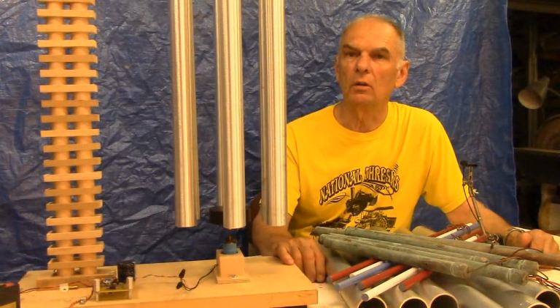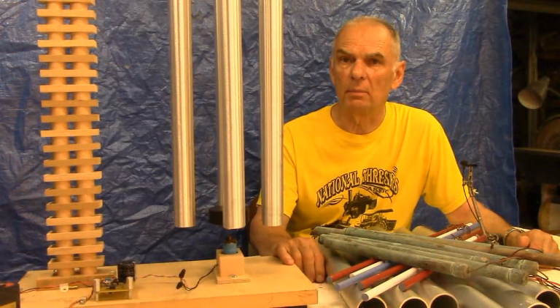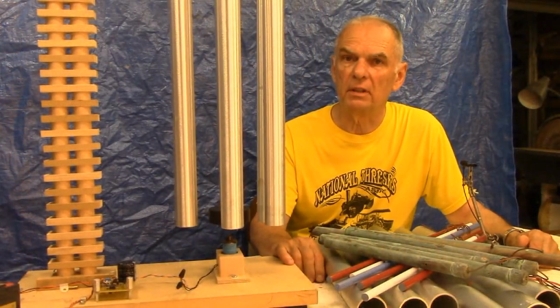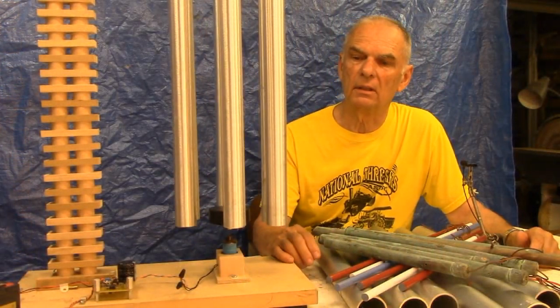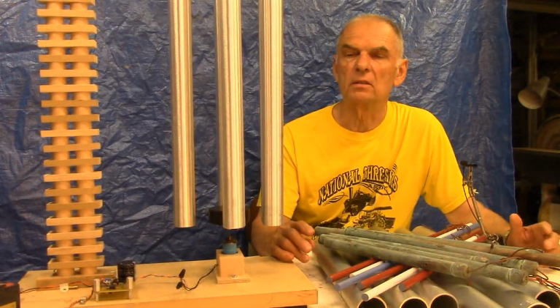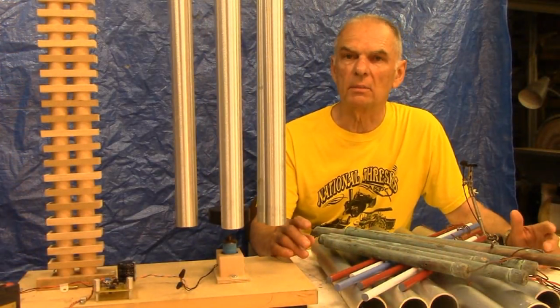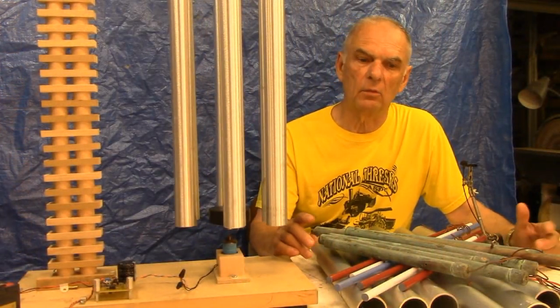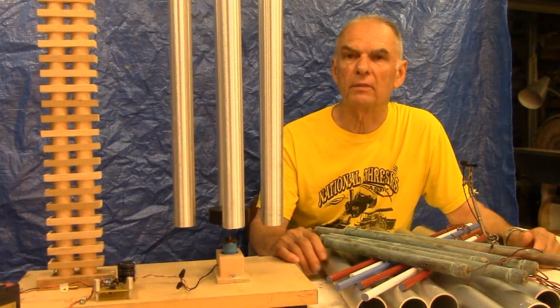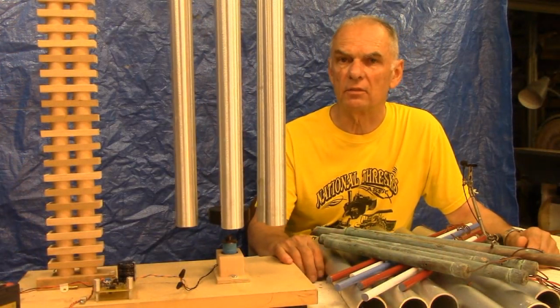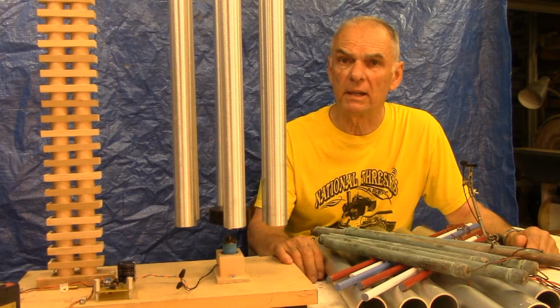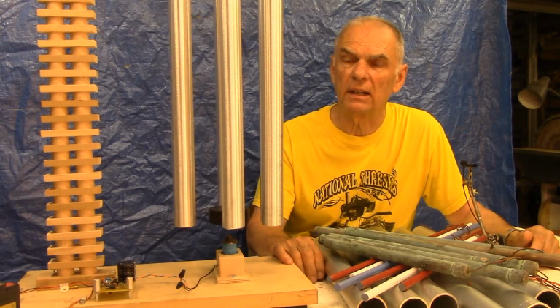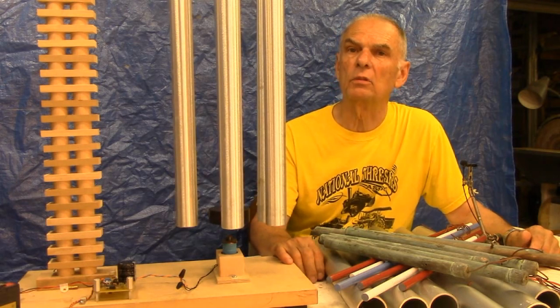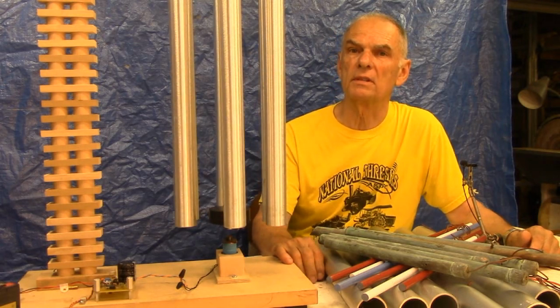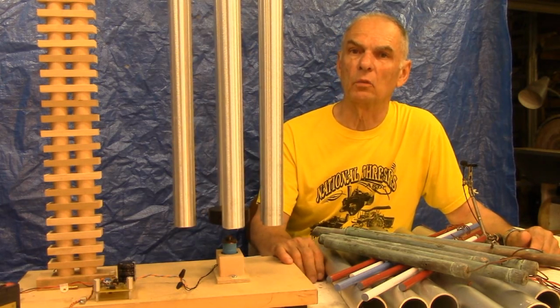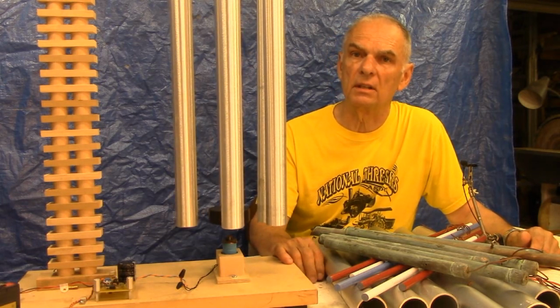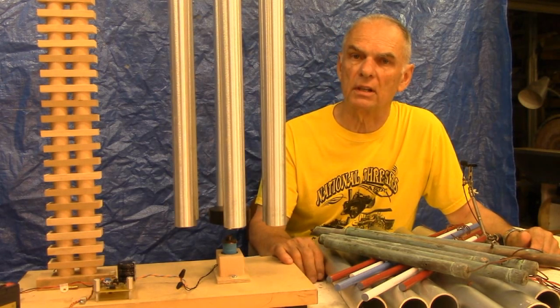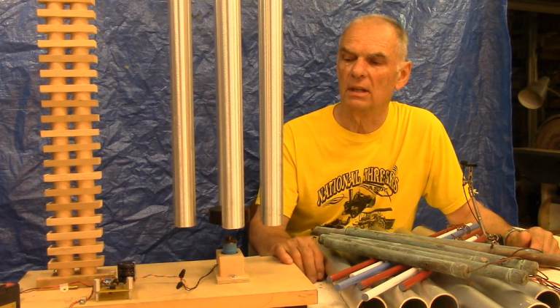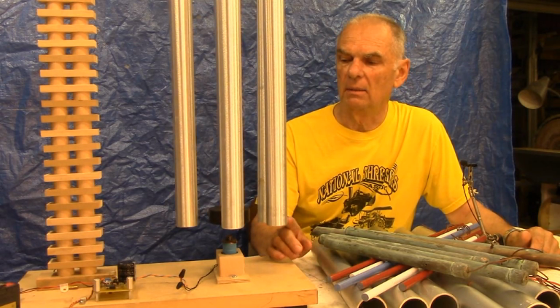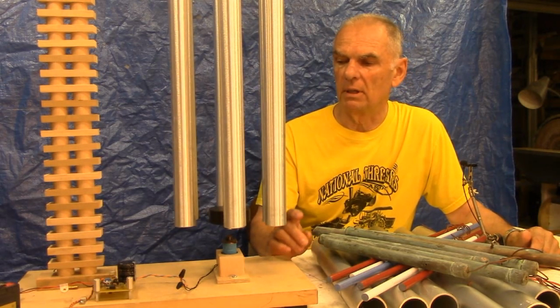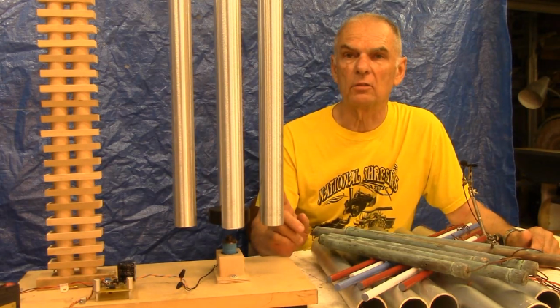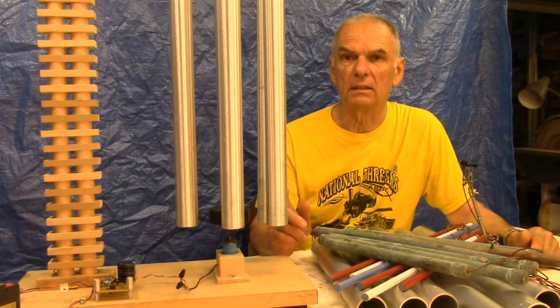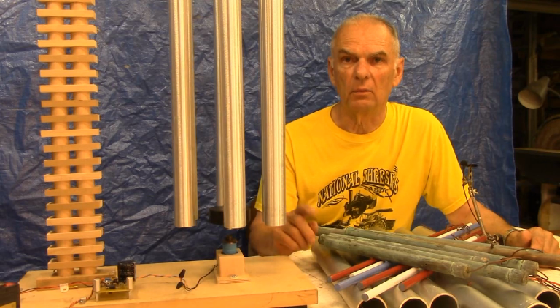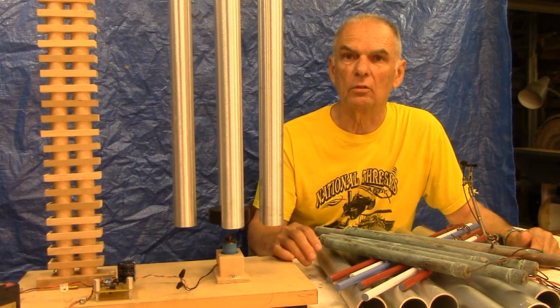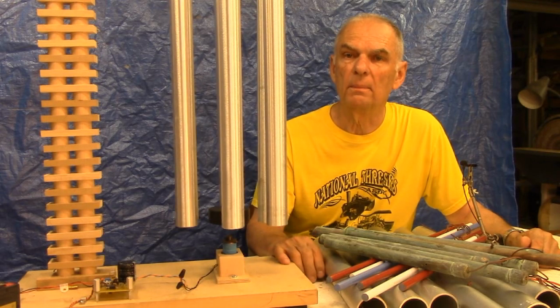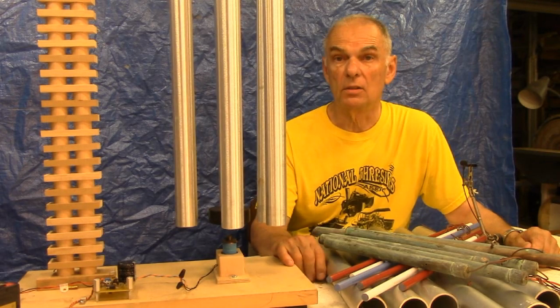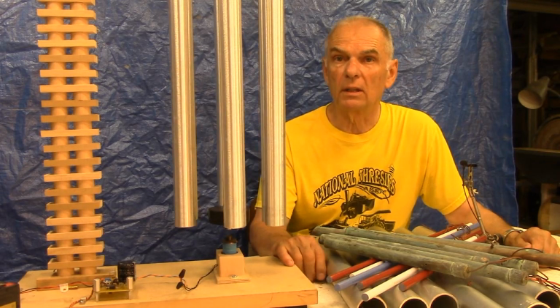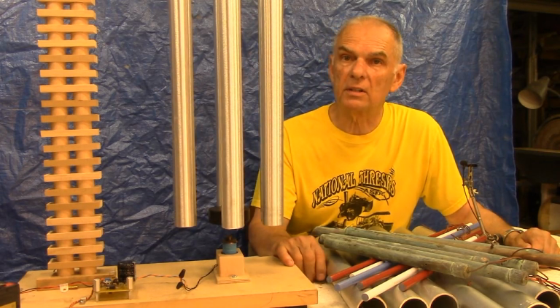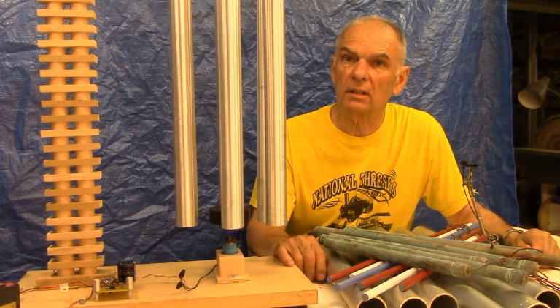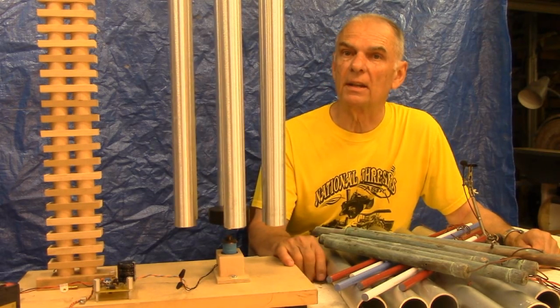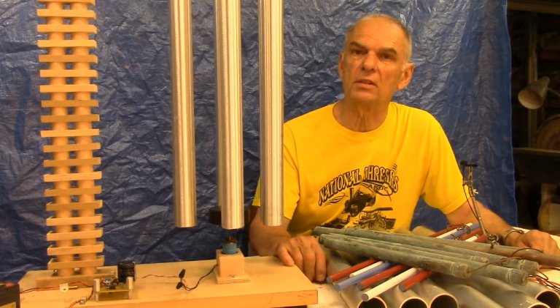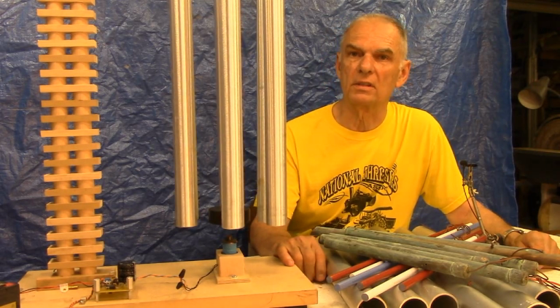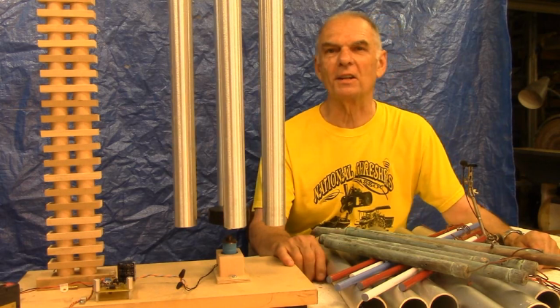We'll go ahead and wrap up this video. This will give you some idea of what four different sets of chimes might sound like if you were to build a set of windless indoor chimes powered by an electromagnet with a control board. Good luck on your next project, and thanks for watching. We'll see you next time.